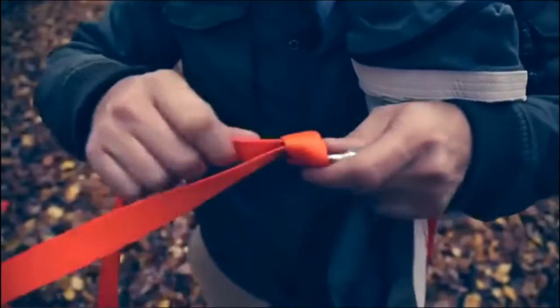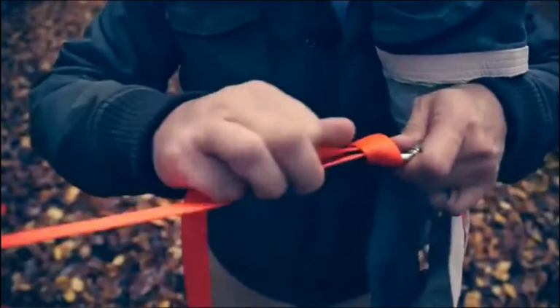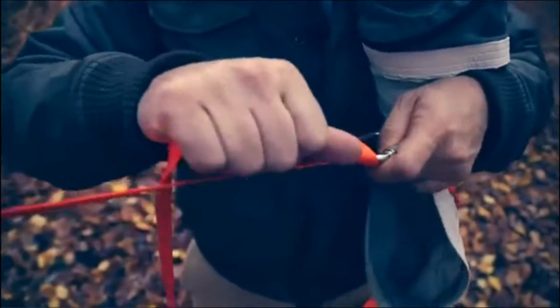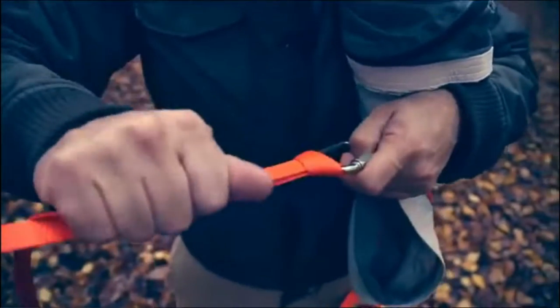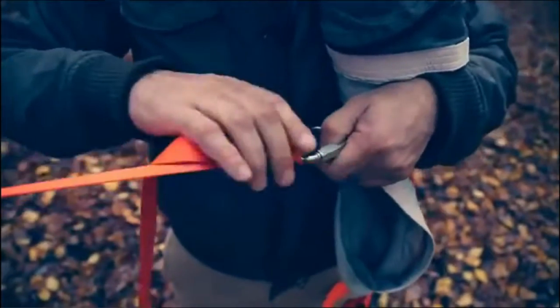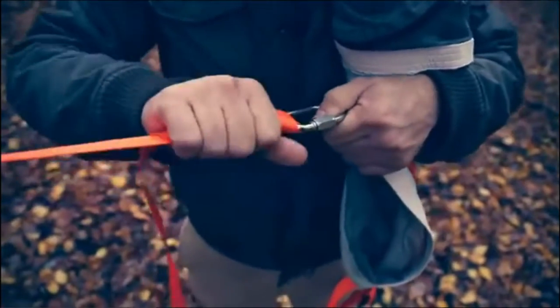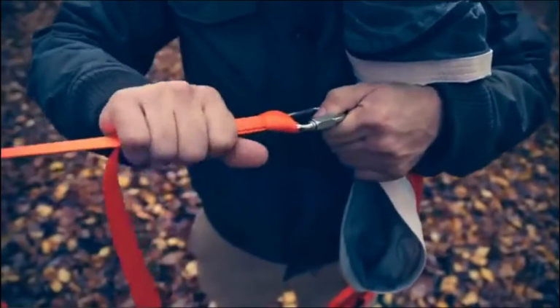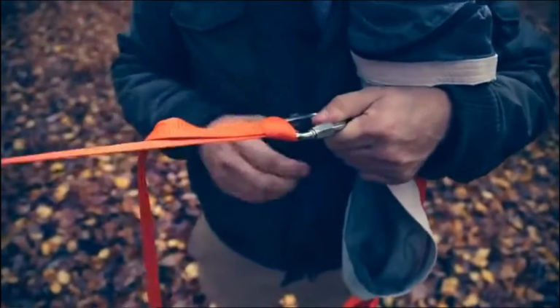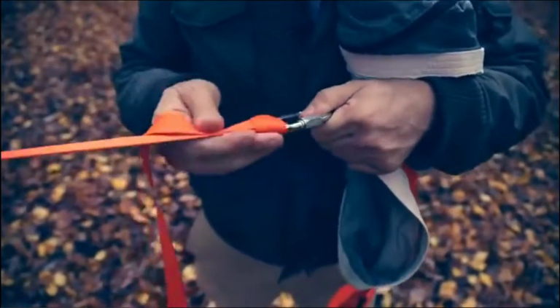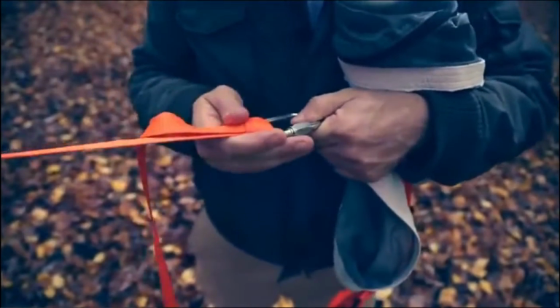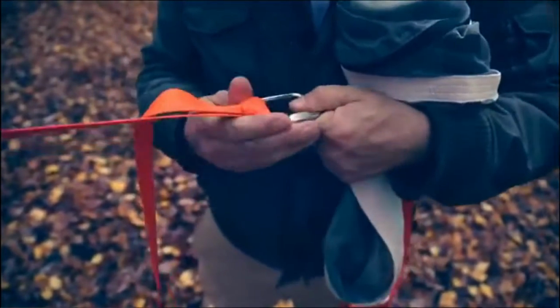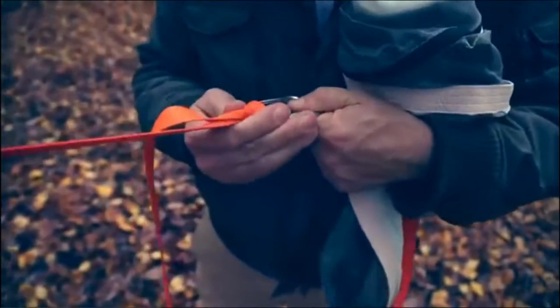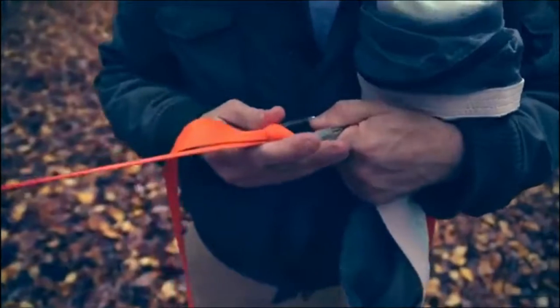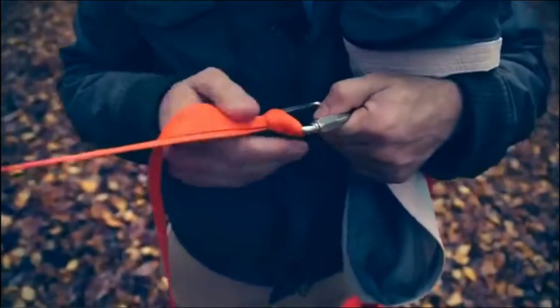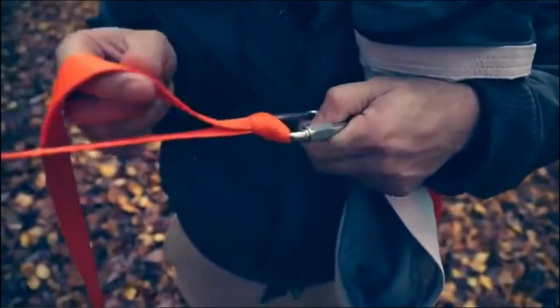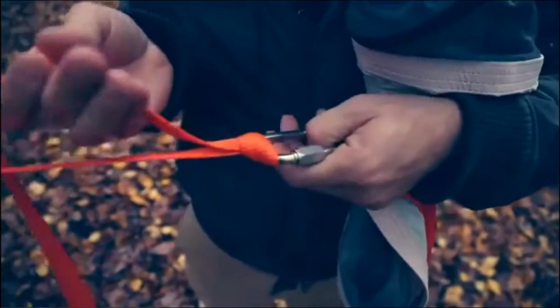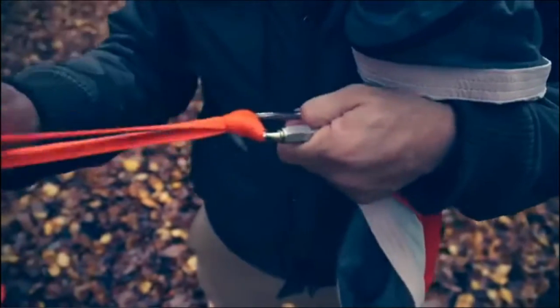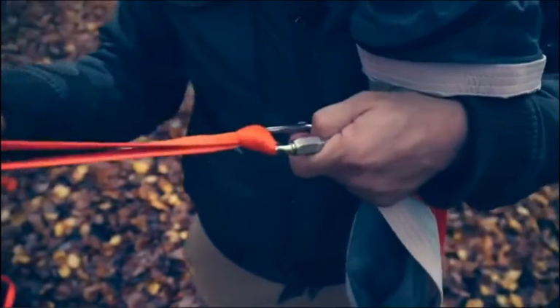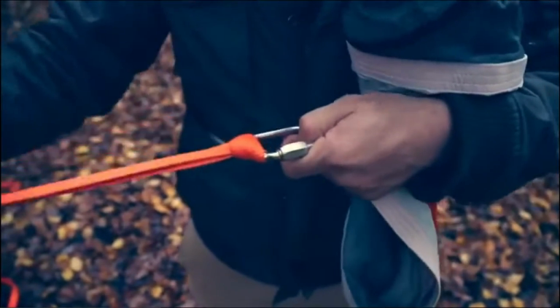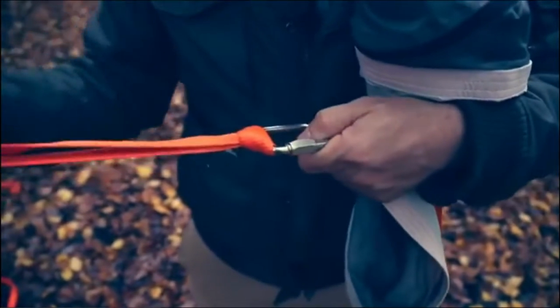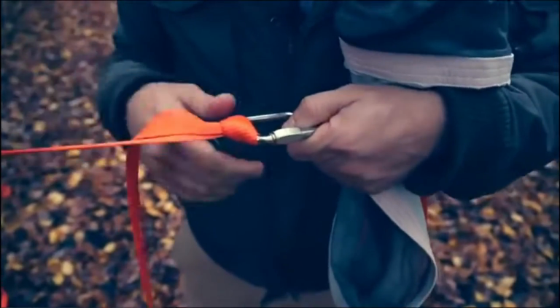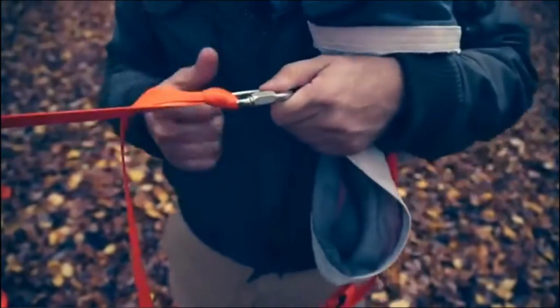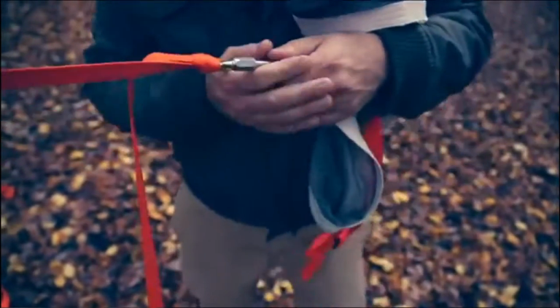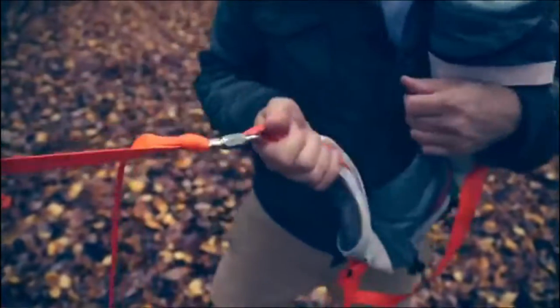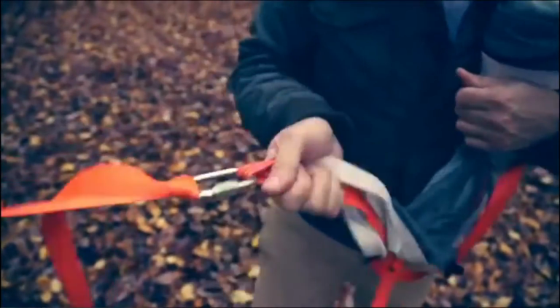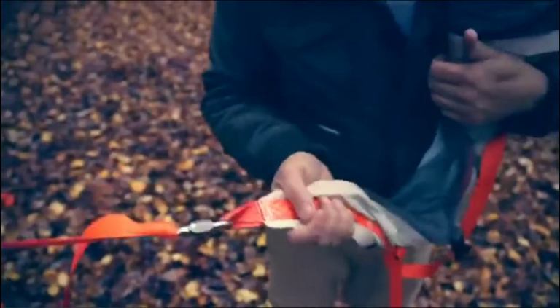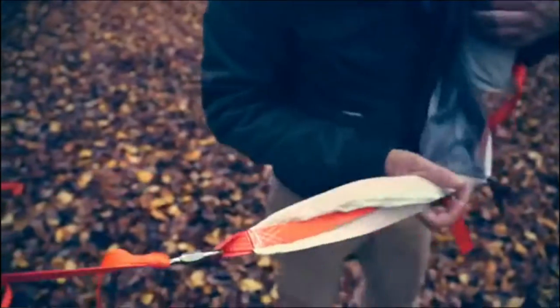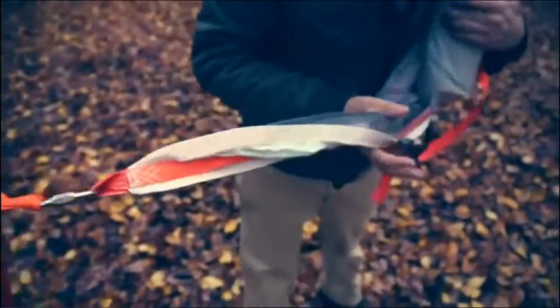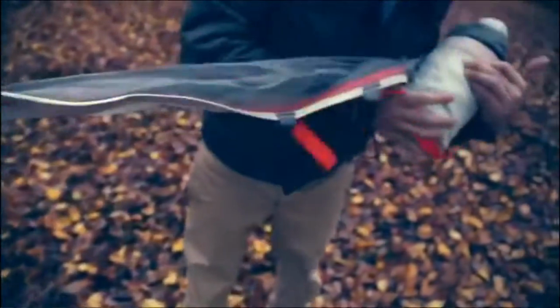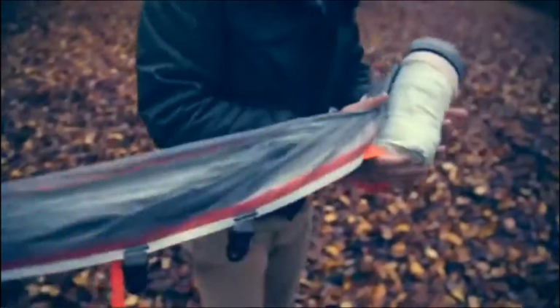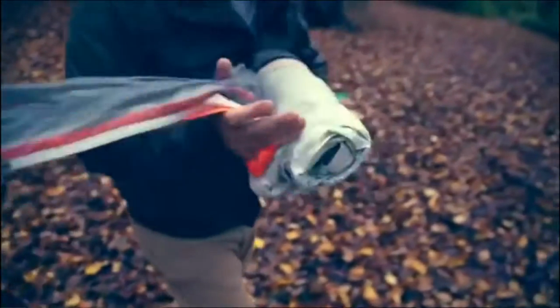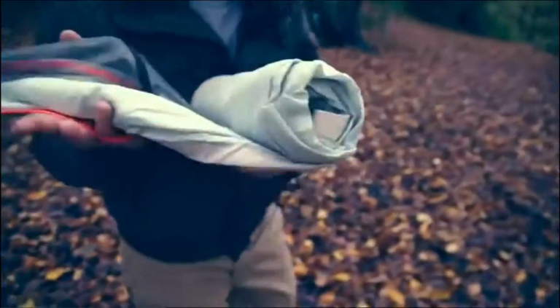We've done everything we can to reduce the weight of the flight, and one of the things we've done is we're only going to be using one ratchet buckle. So this is going to be a static end, and we can feed out the tent.